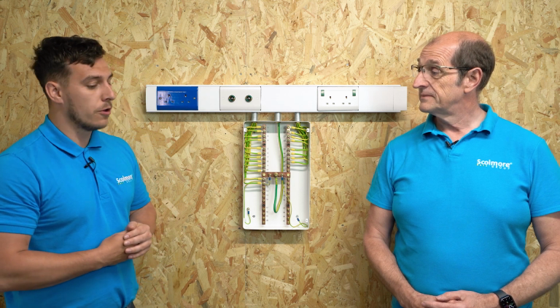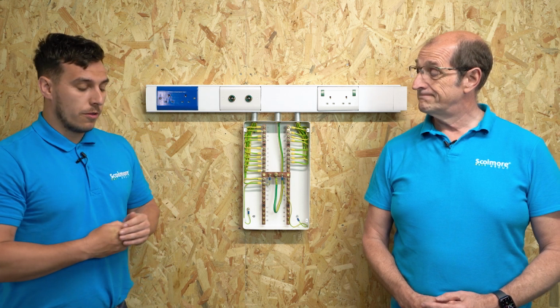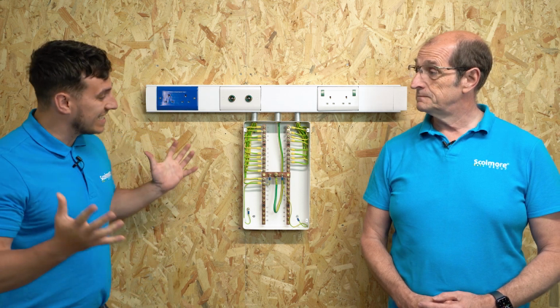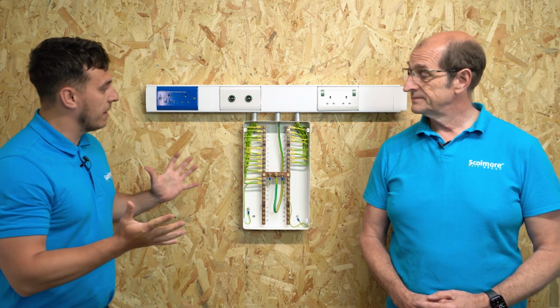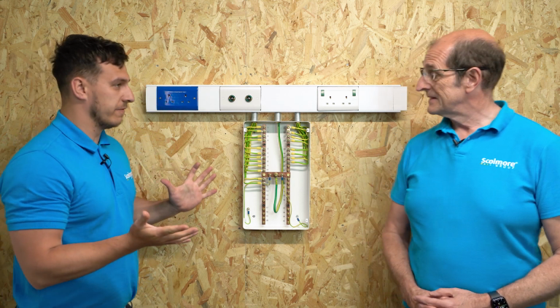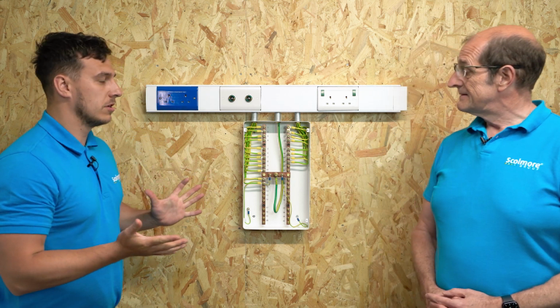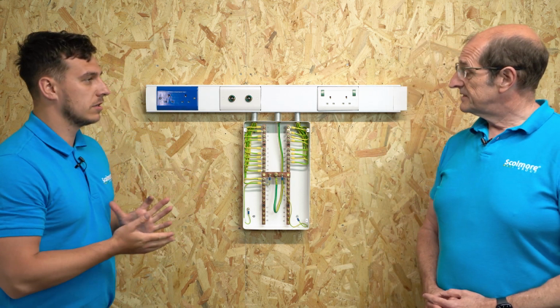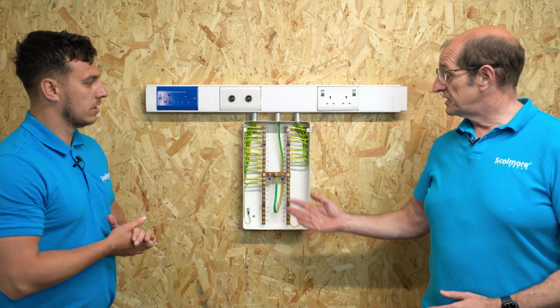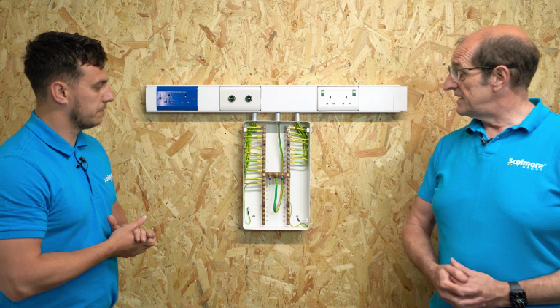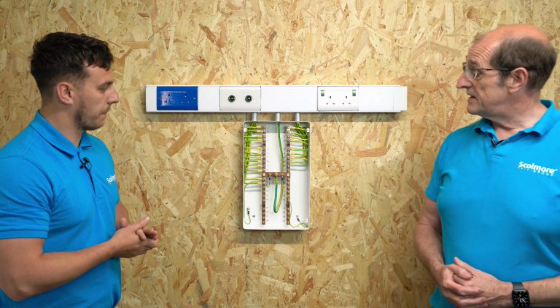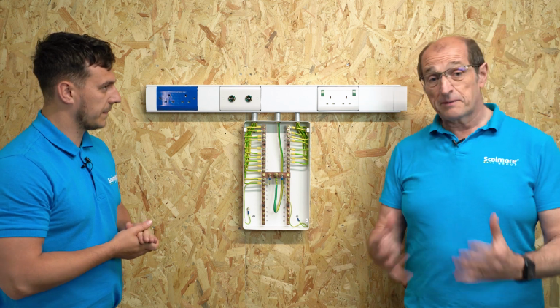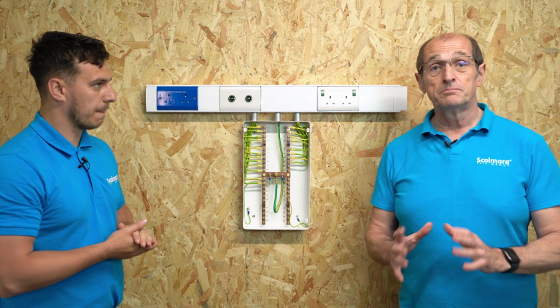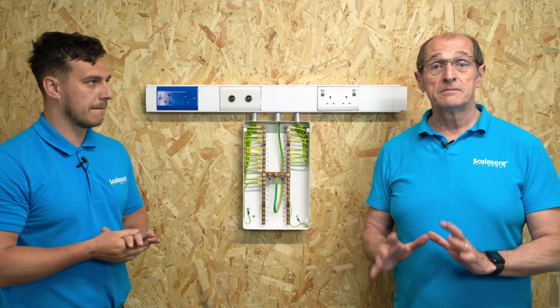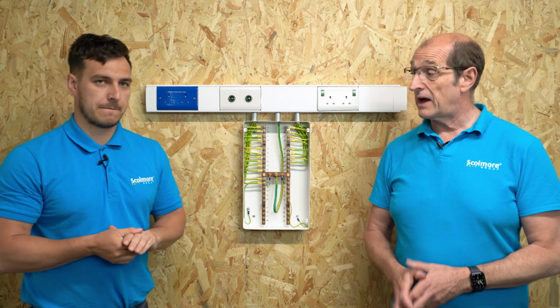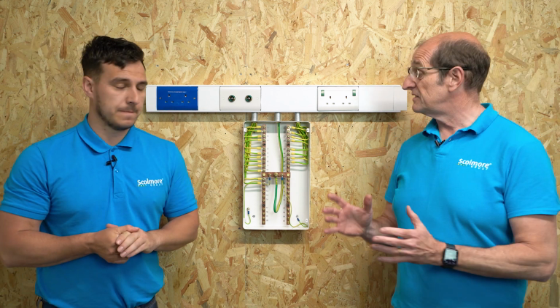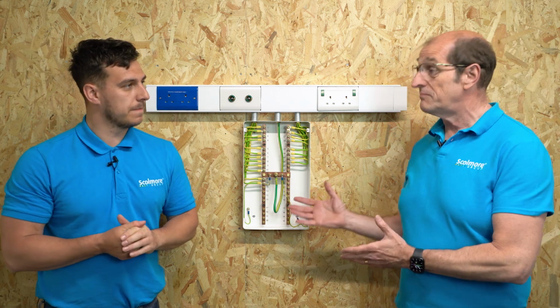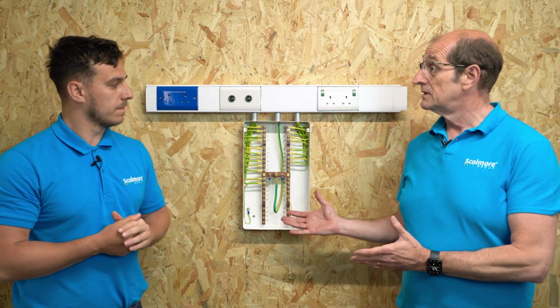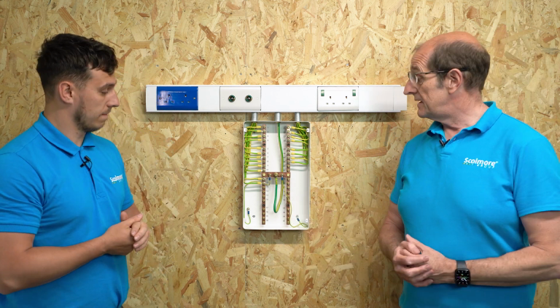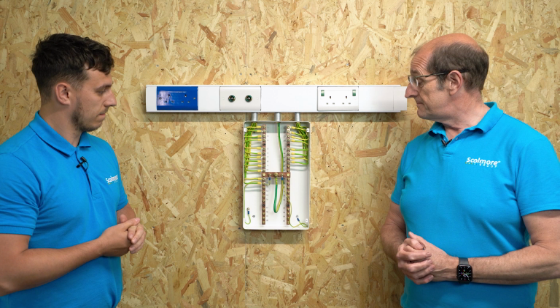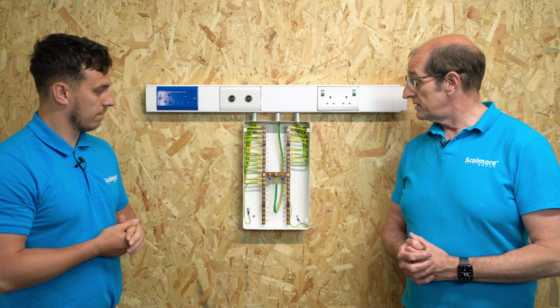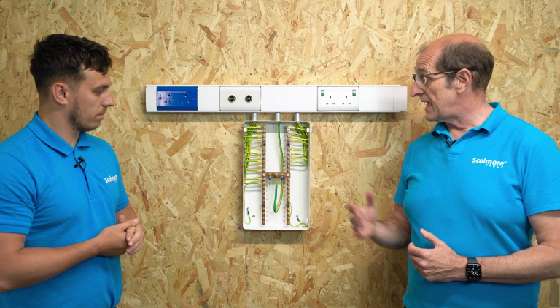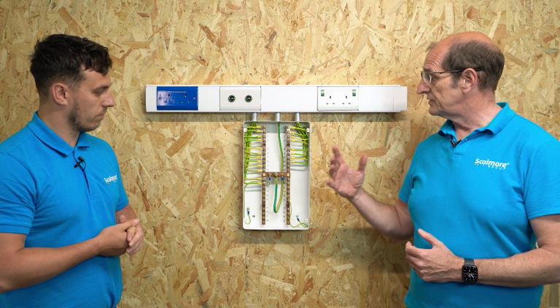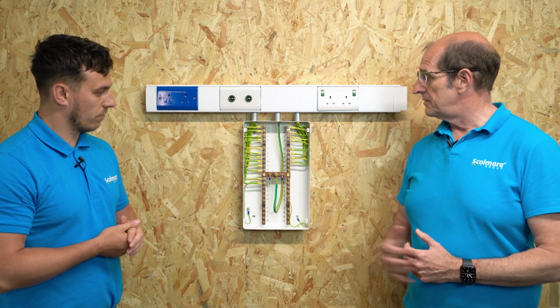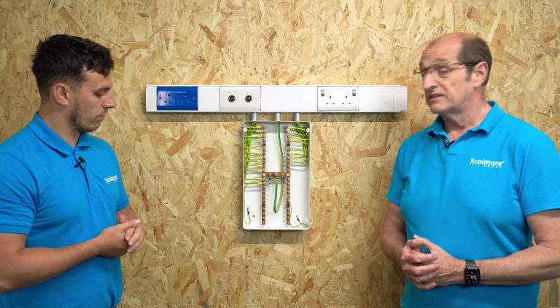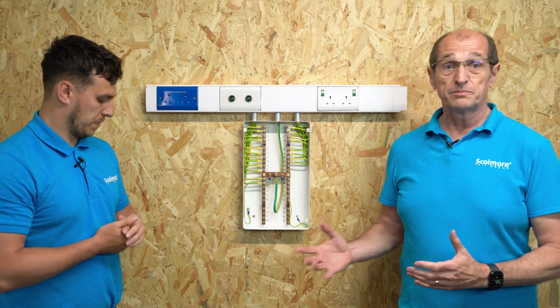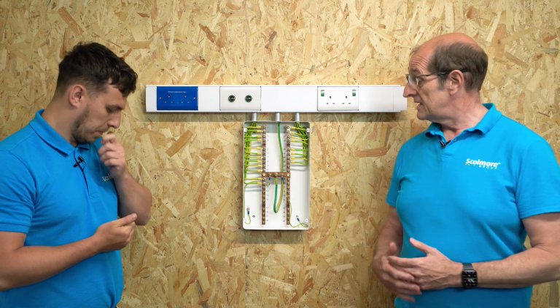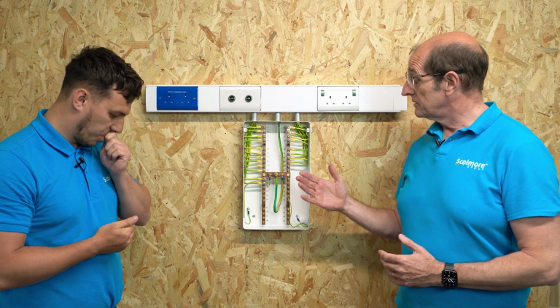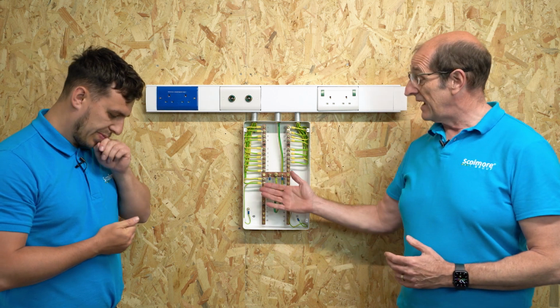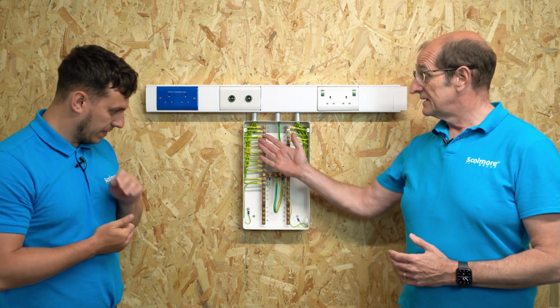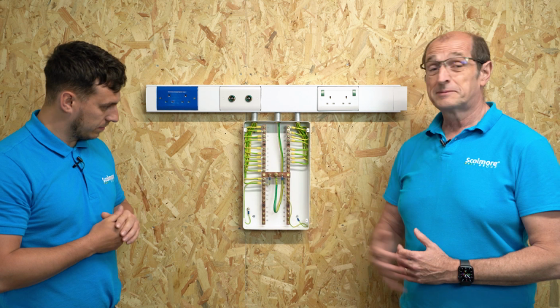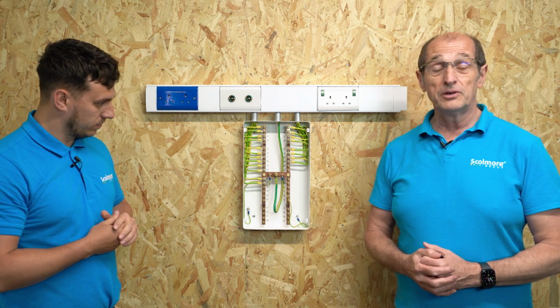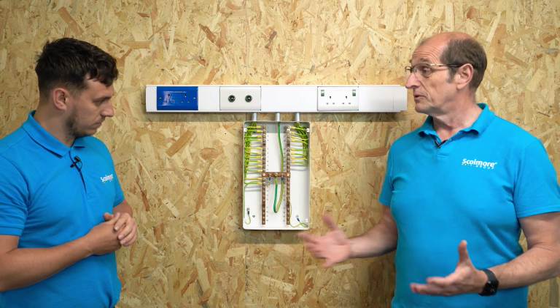So what is an EBB first and foremost? As you can see, it is an Equipotential Bonding Bus Bar. It's a very simple product. It has effectively bus bars and we connect equipotential bonding to it.